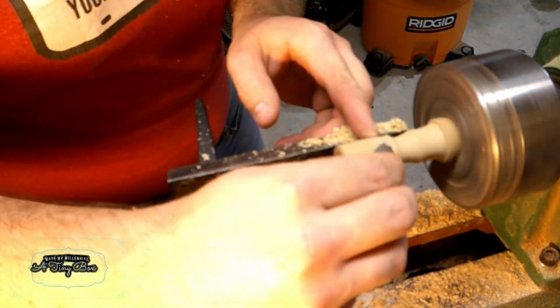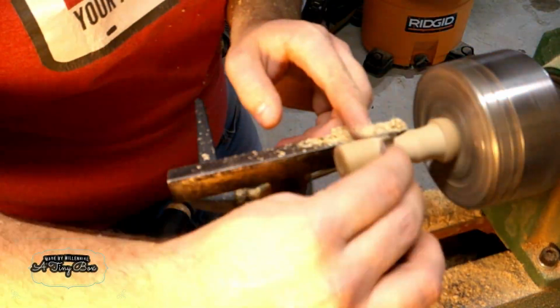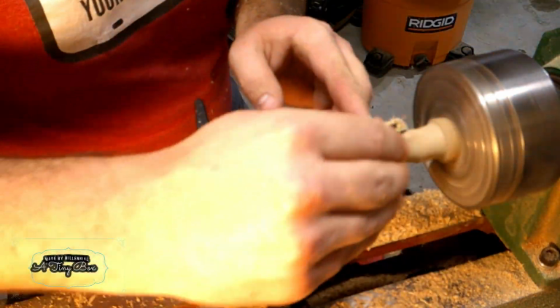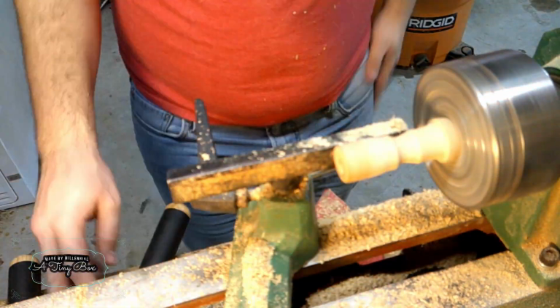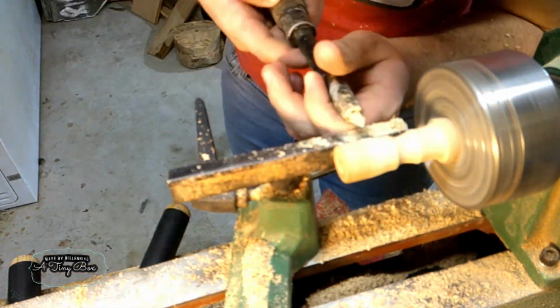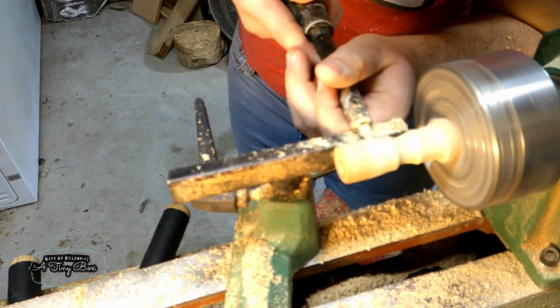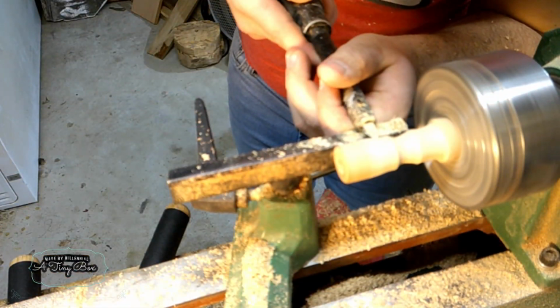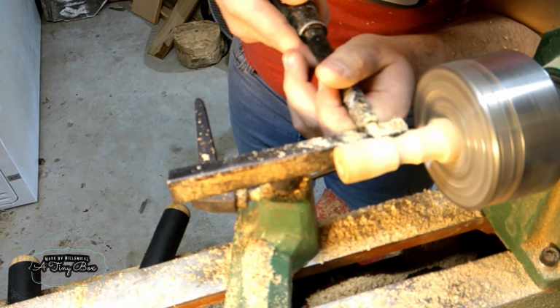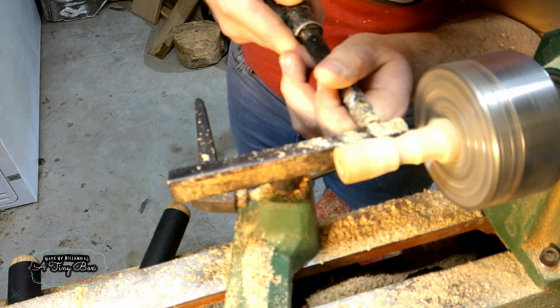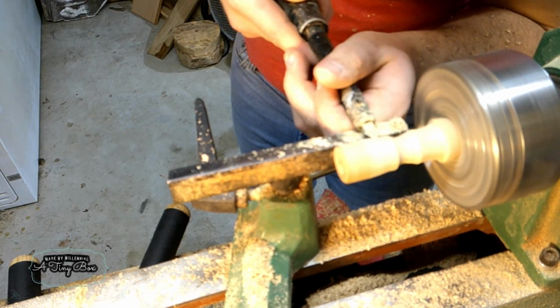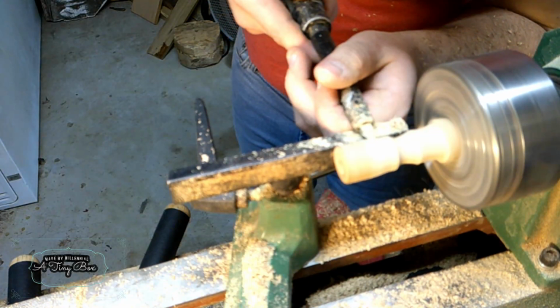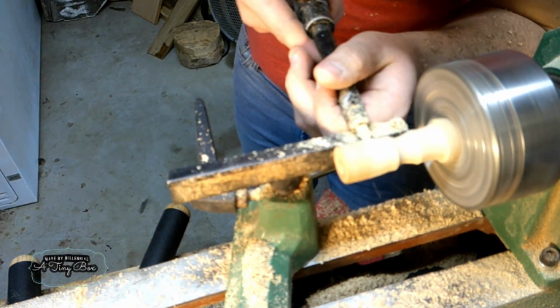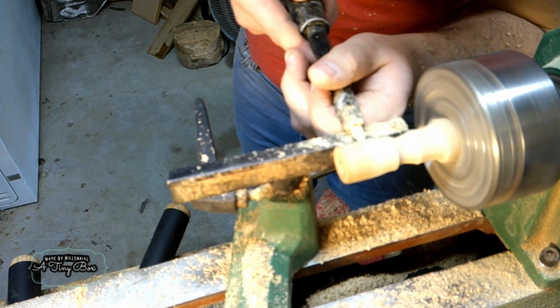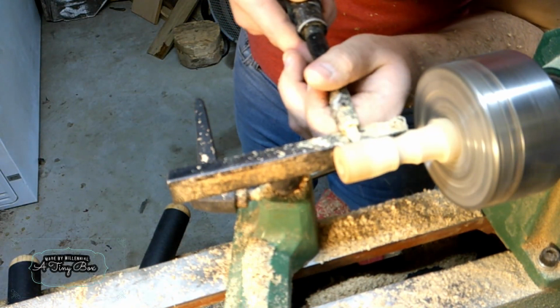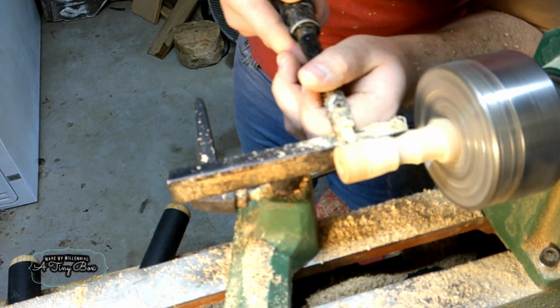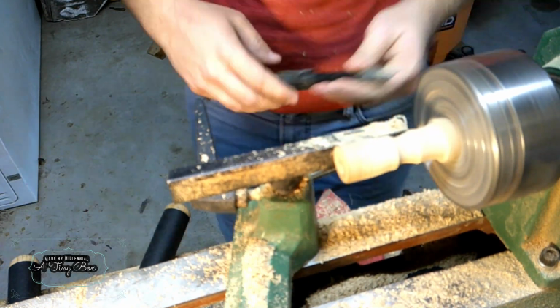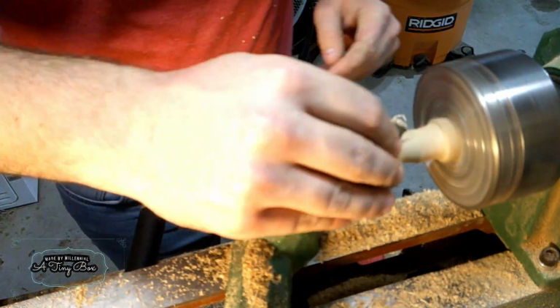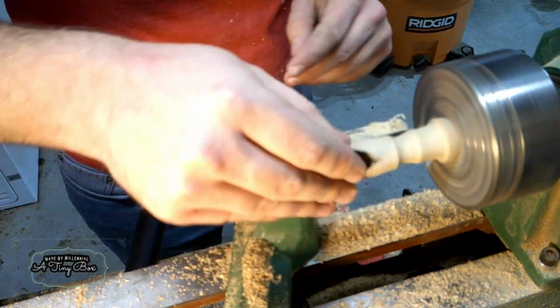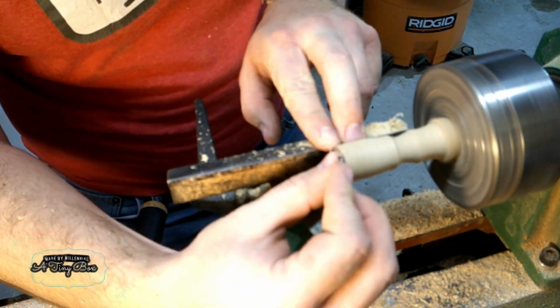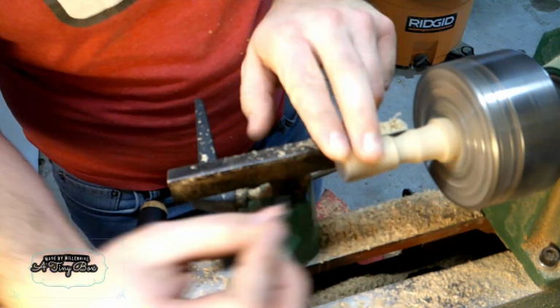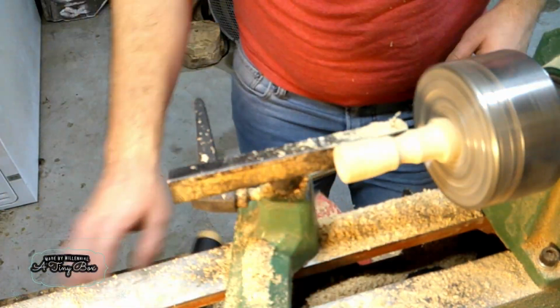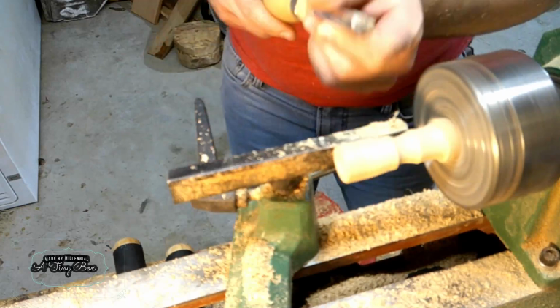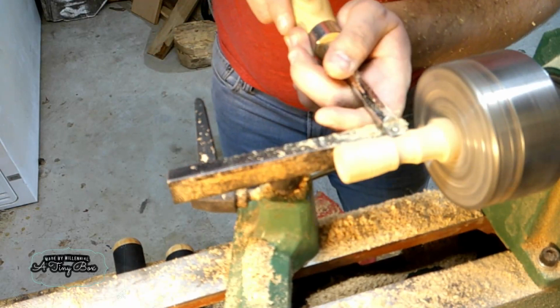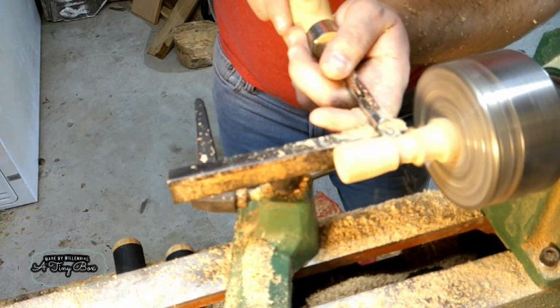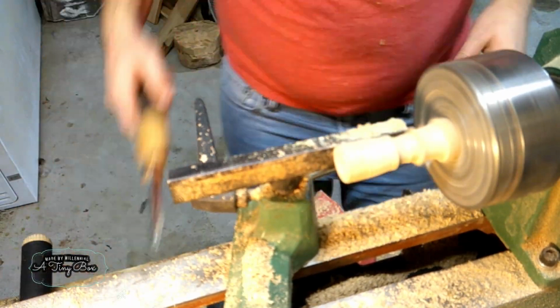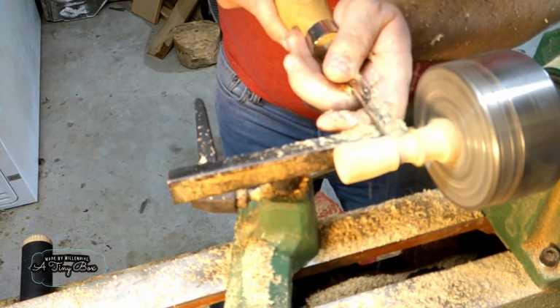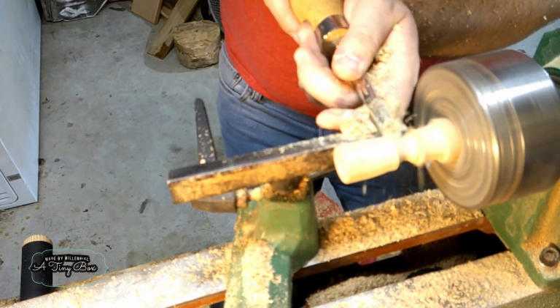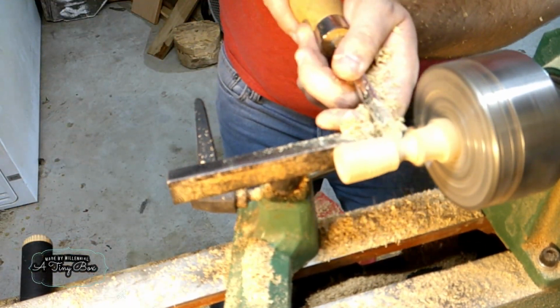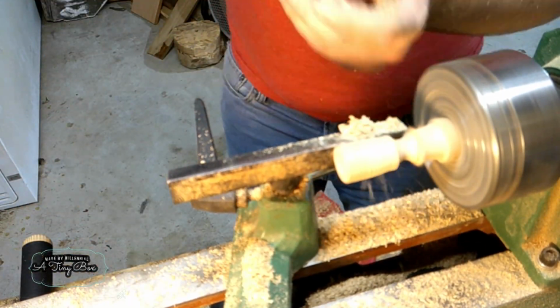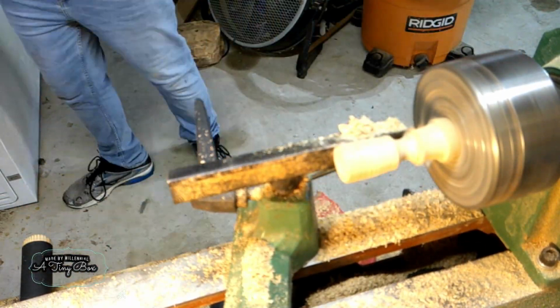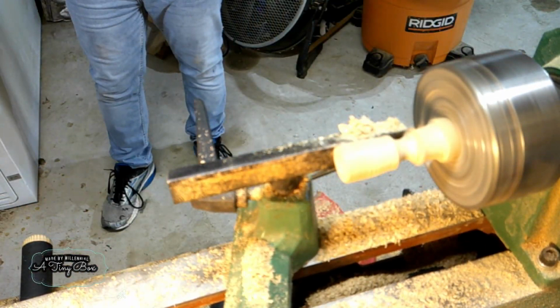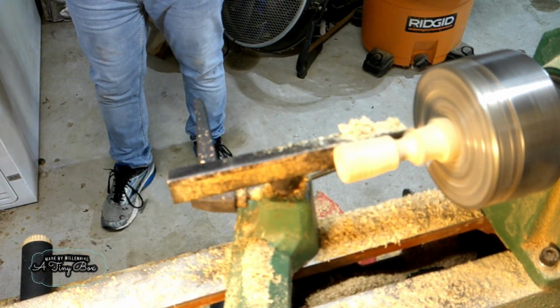I put some ribs into the box itself, and this helped disguise where the box met with the top. I really like this idea, and I made it so once I was finished, it's very hard to tell if it's an actual box or if it's just a little pond.